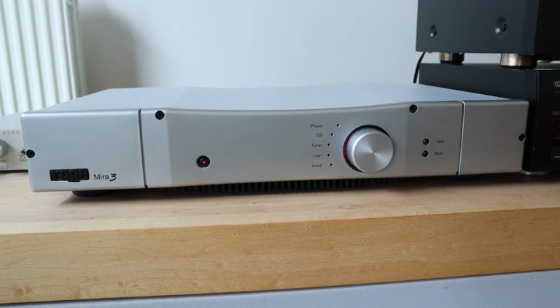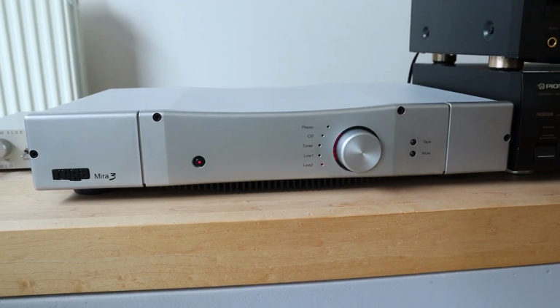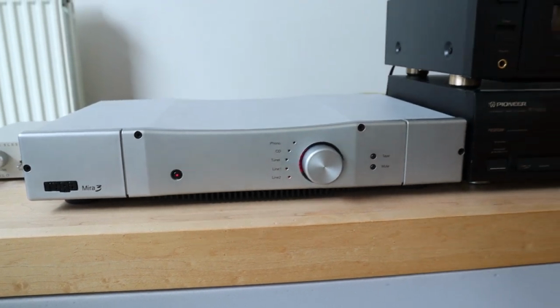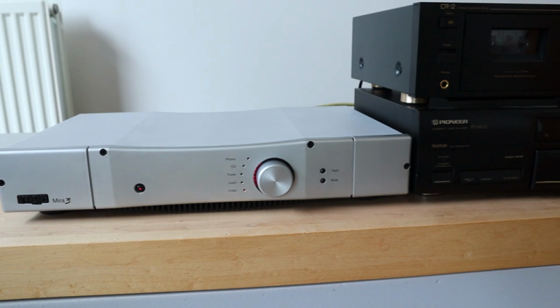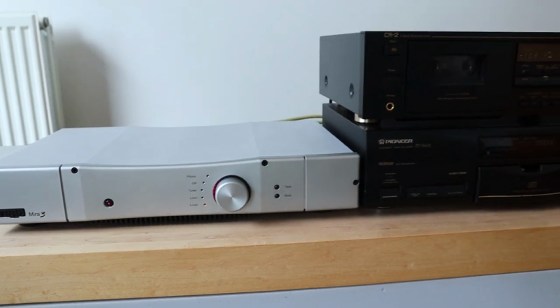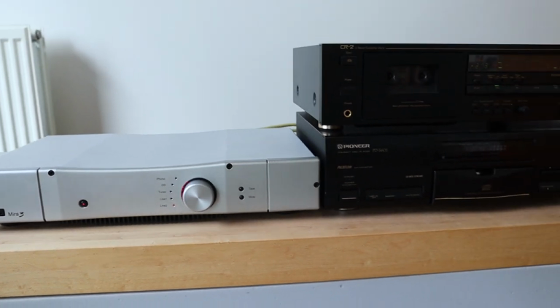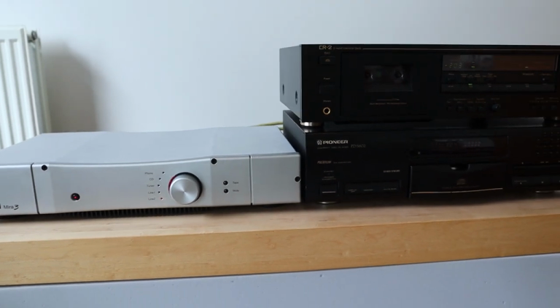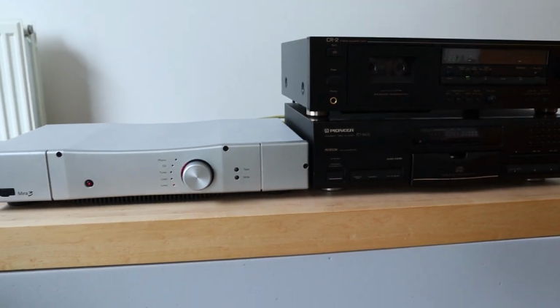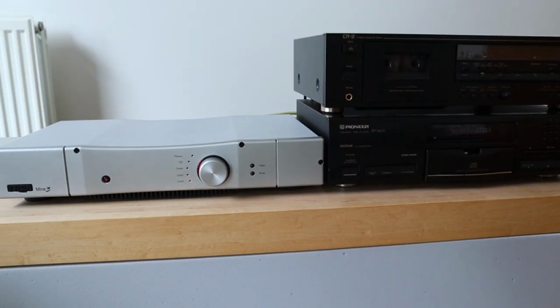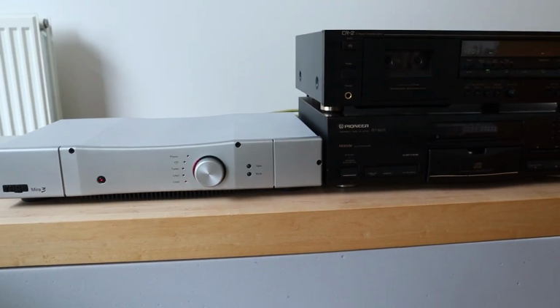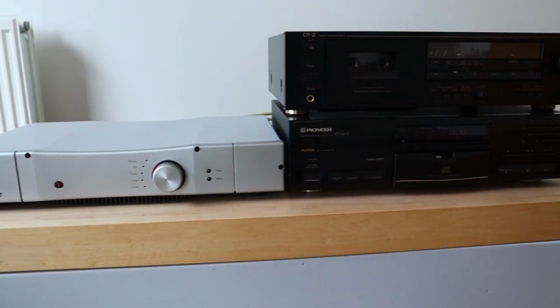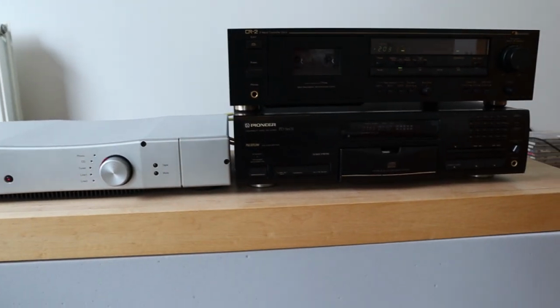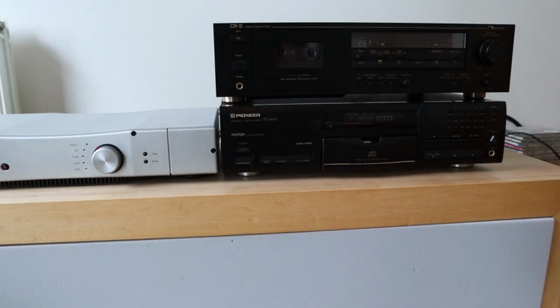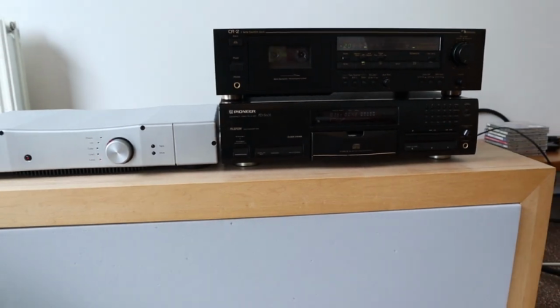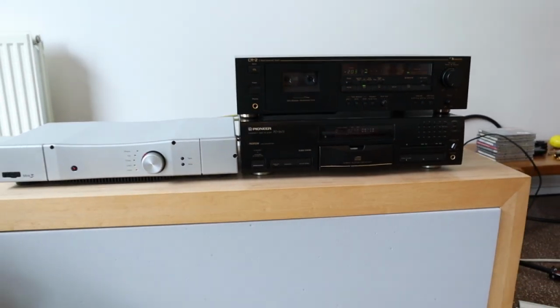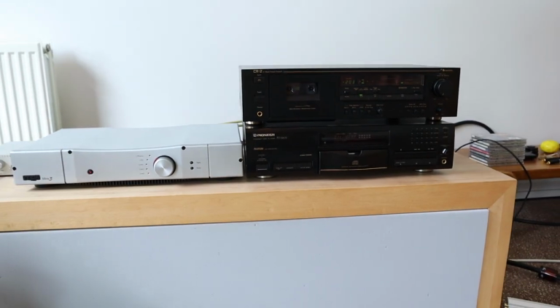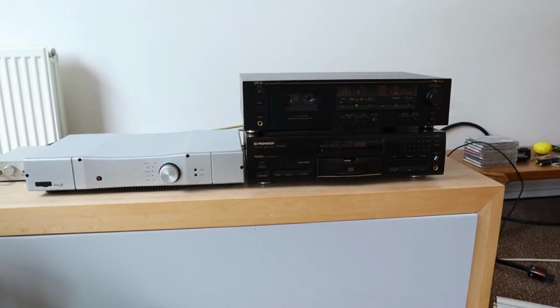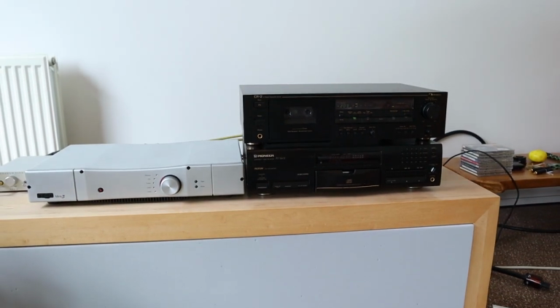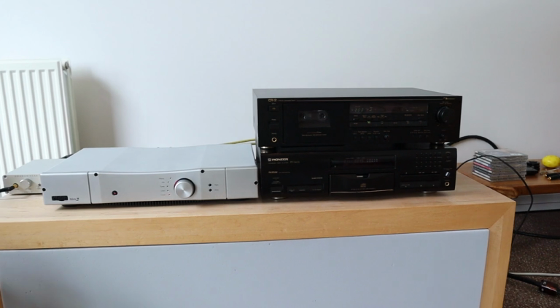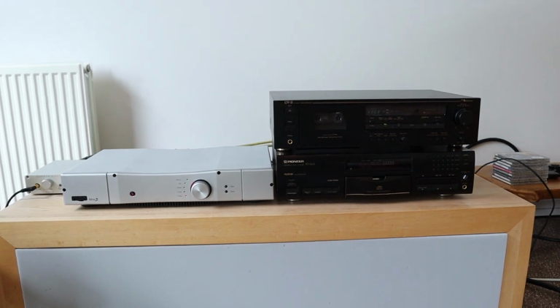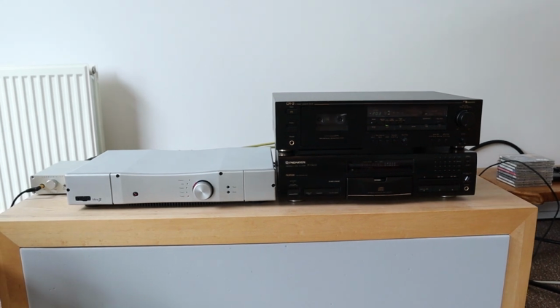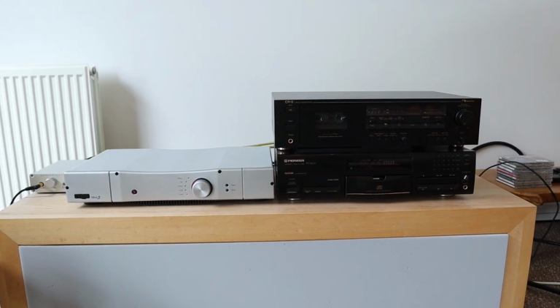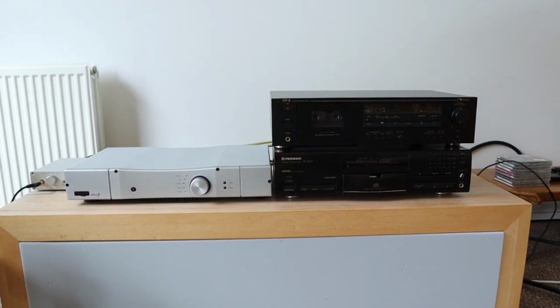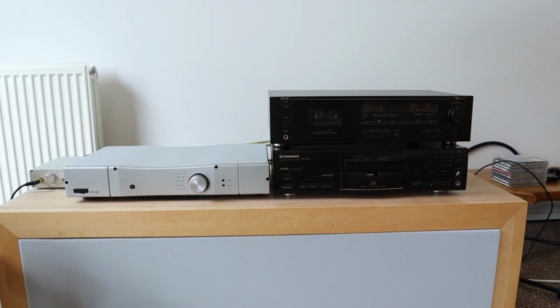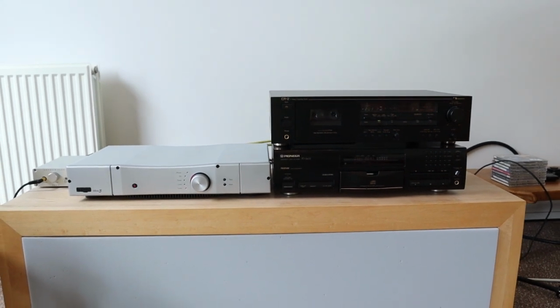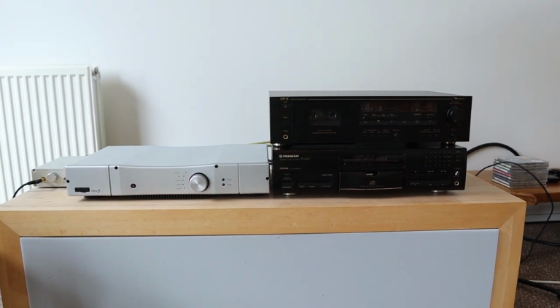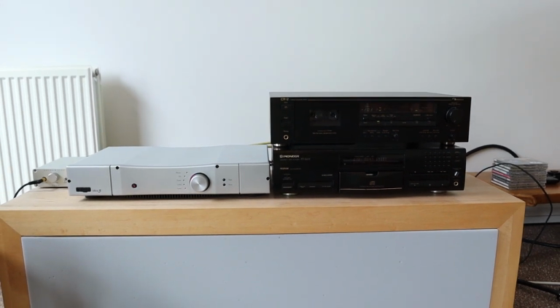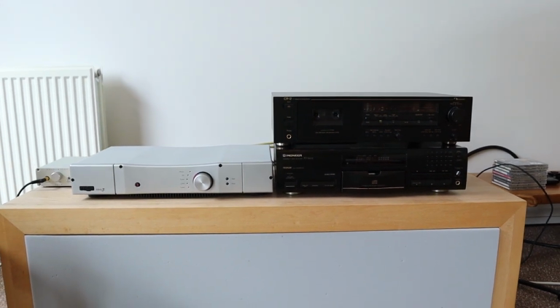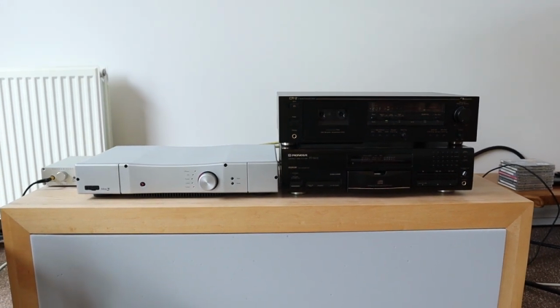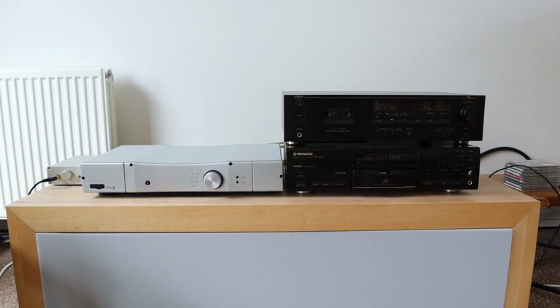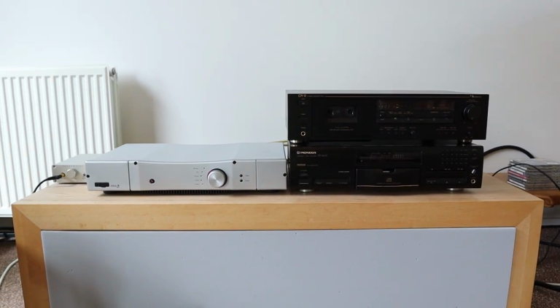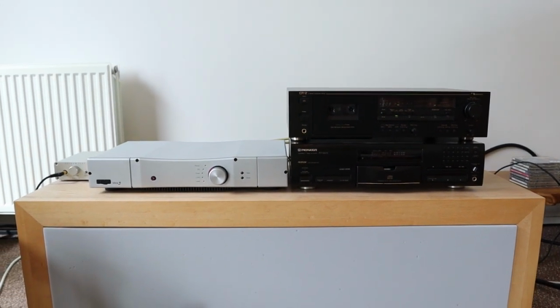Anyway, this is what I've been playing with. I've also shown you the Rega Mira 3, and this combination is actually very, very nice.